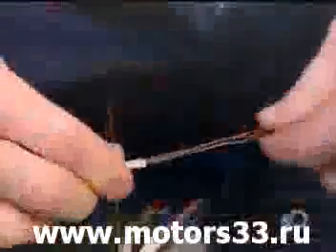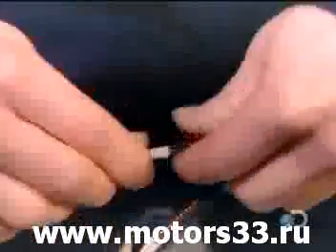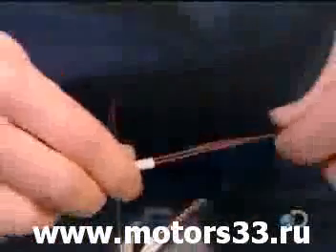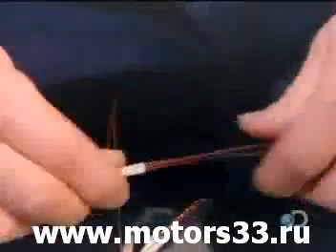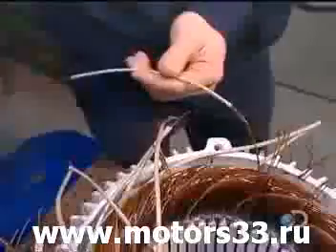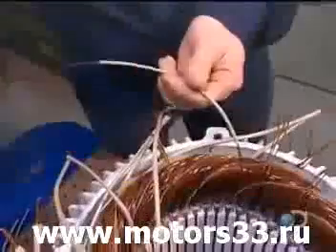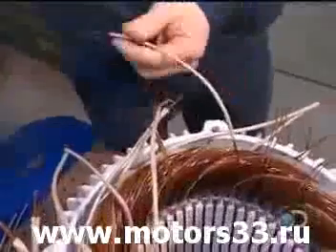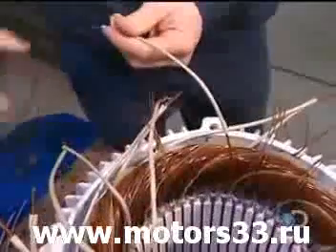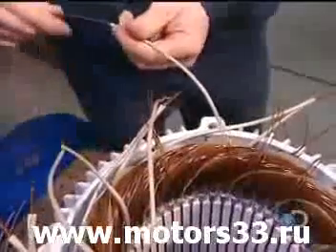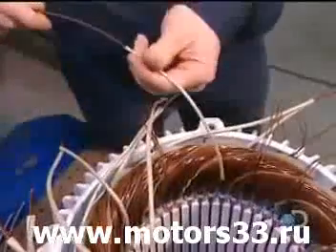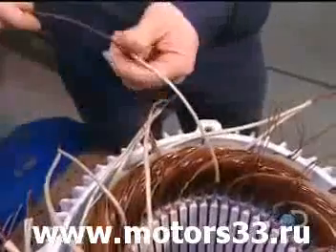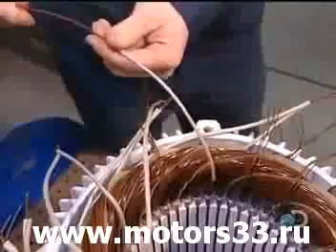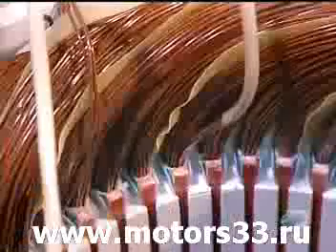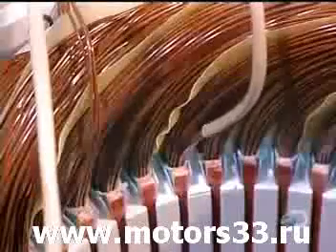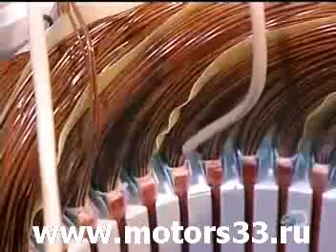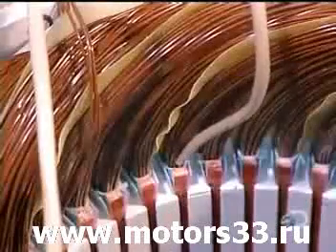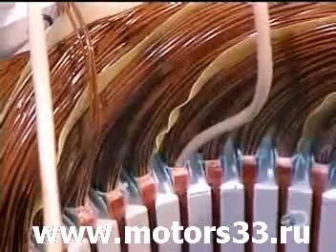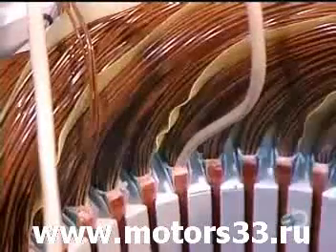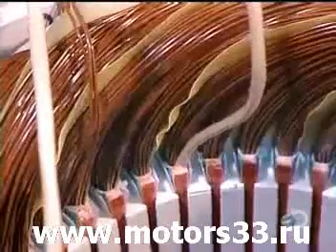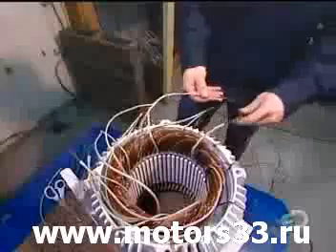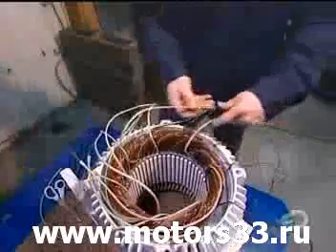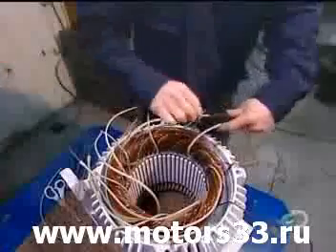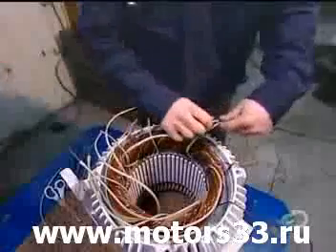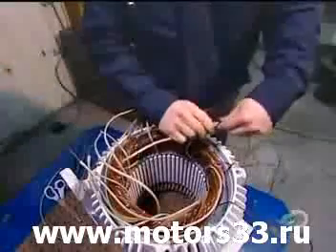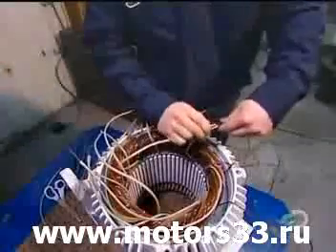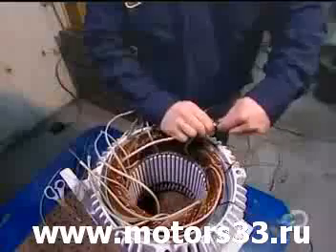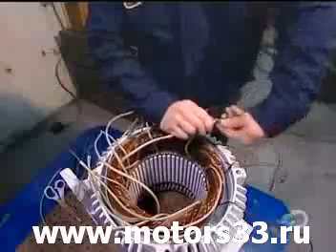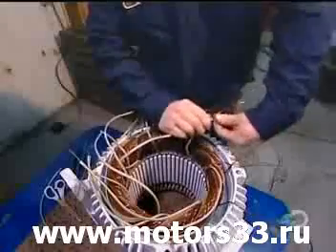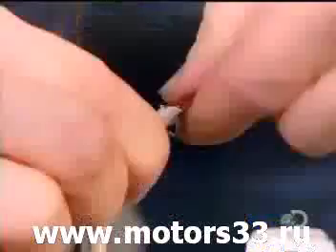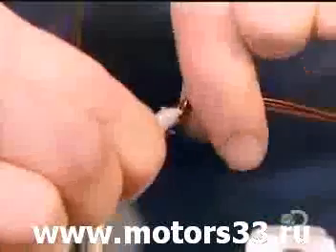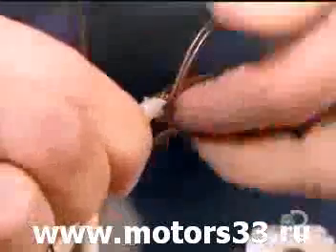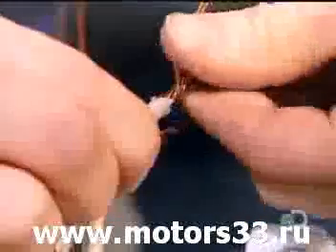Once all the coils are inserted and insulated, workers begin preparing the connection. They slip an acrylic insulation sleeve over both ends of each coil — thirteen coils, twenty-six ends.